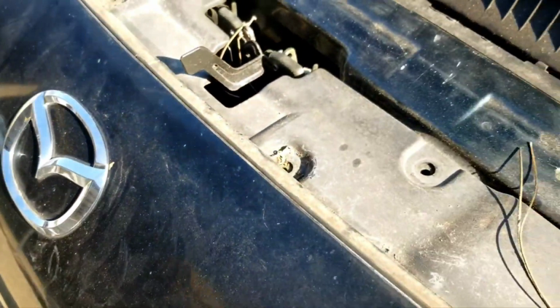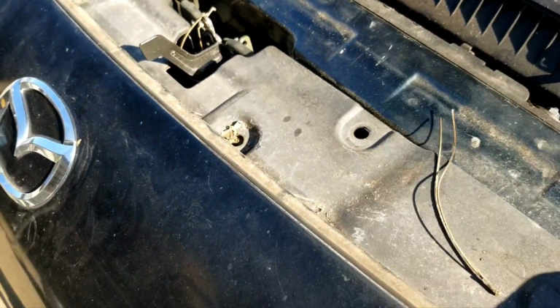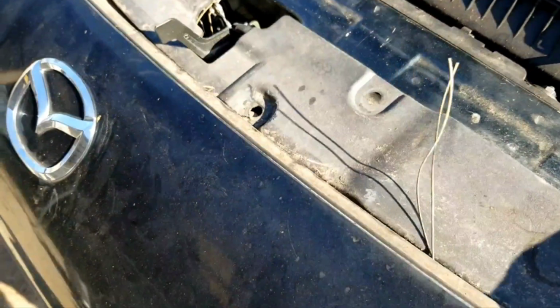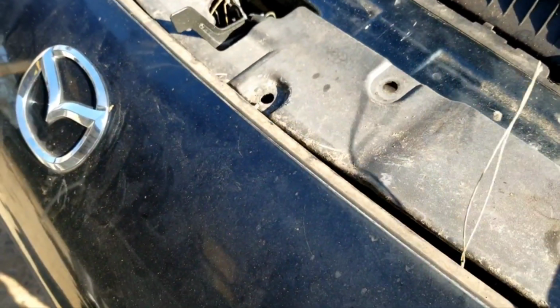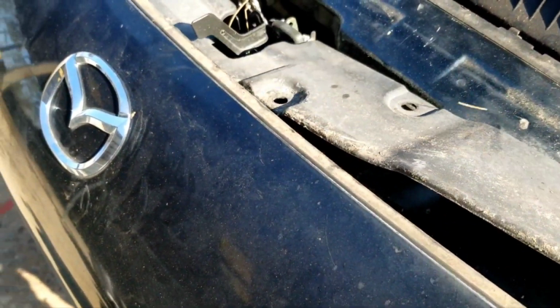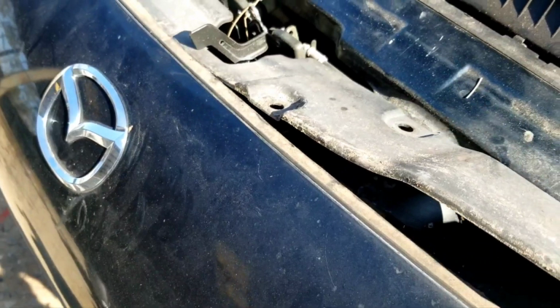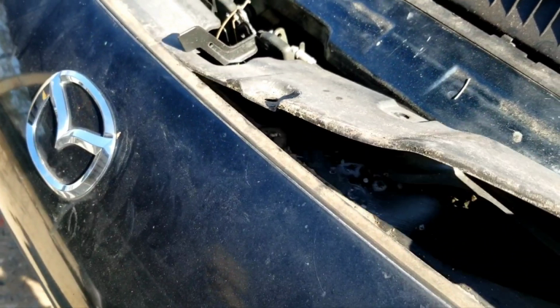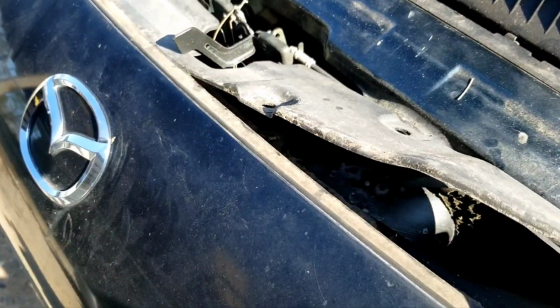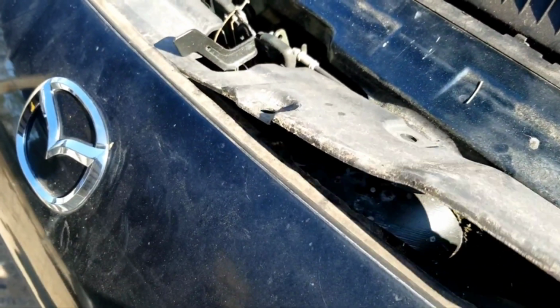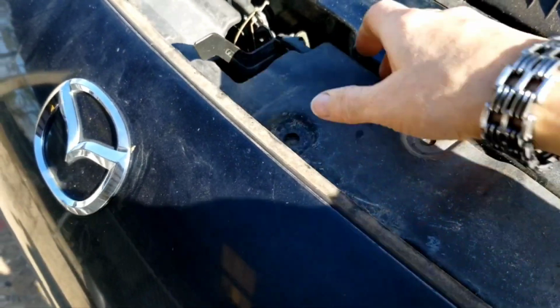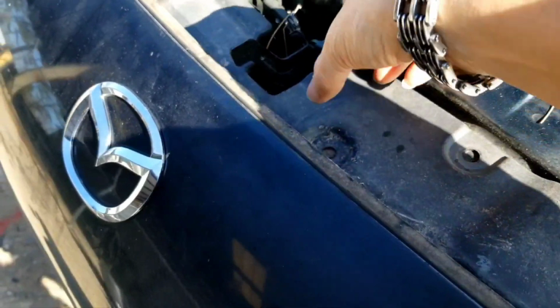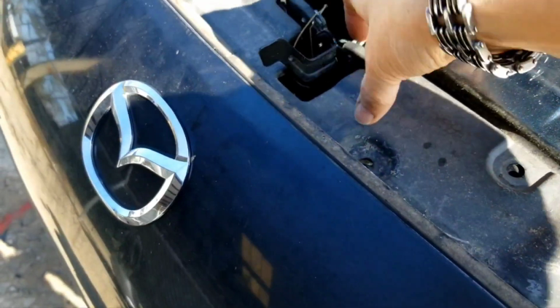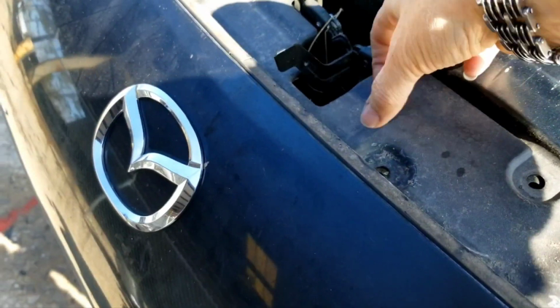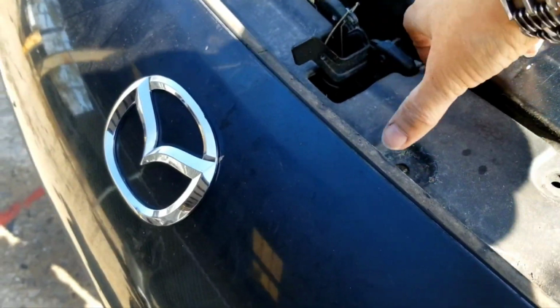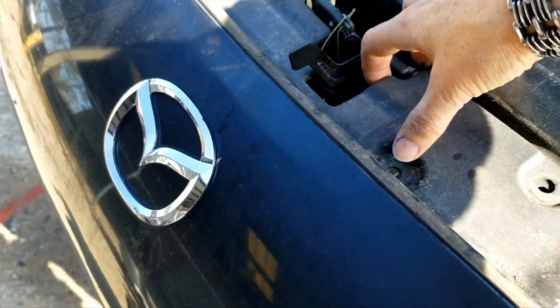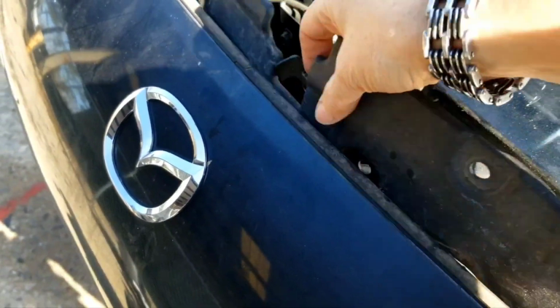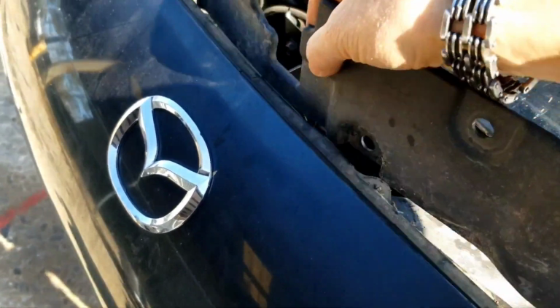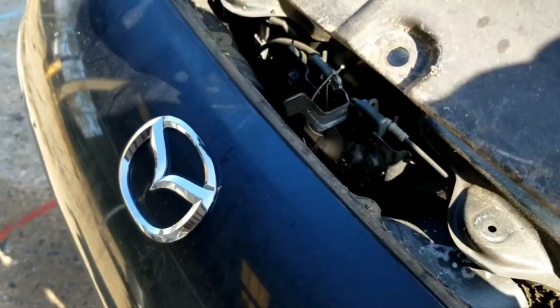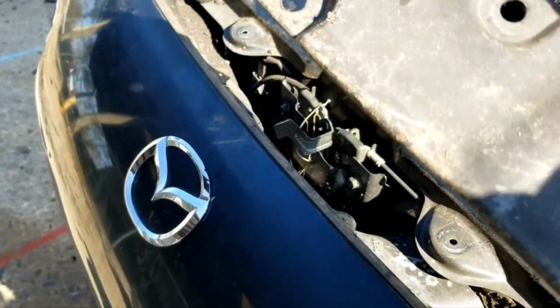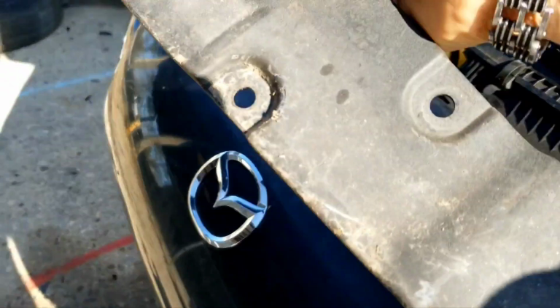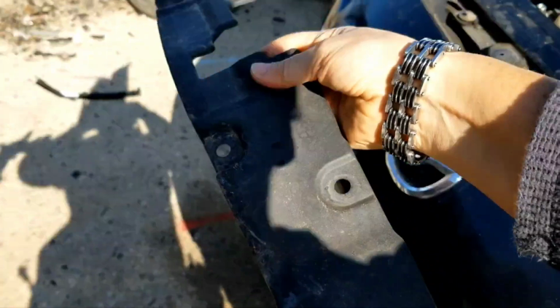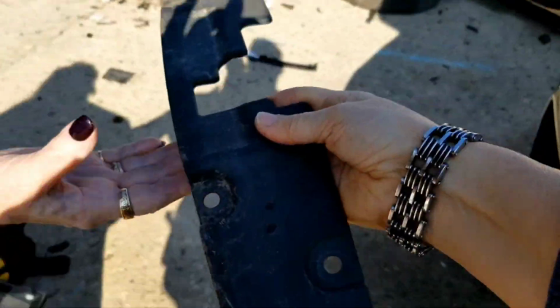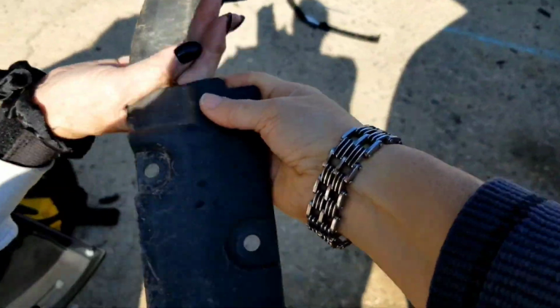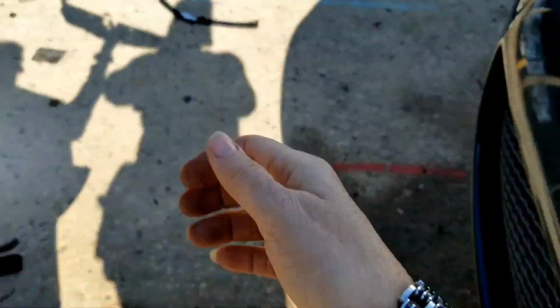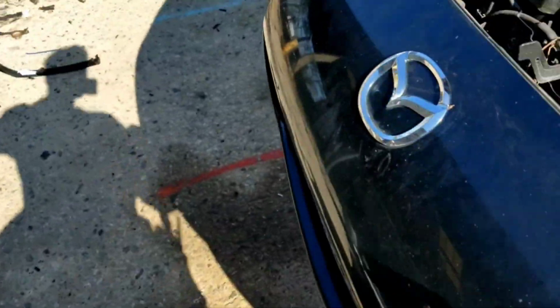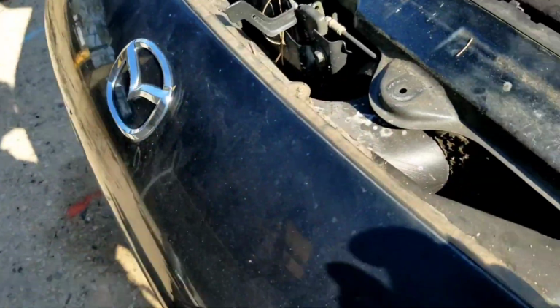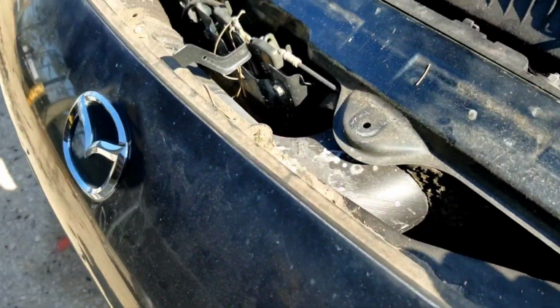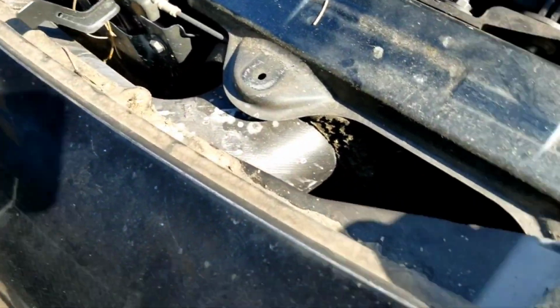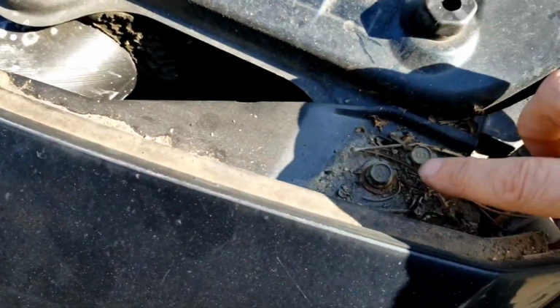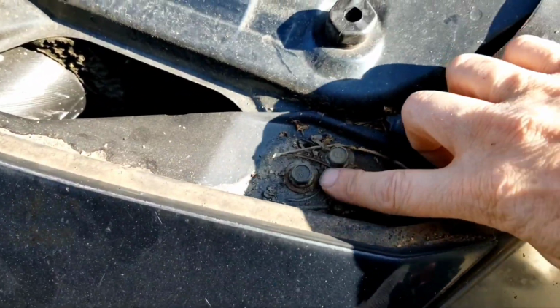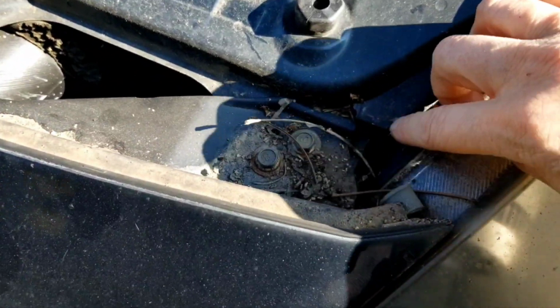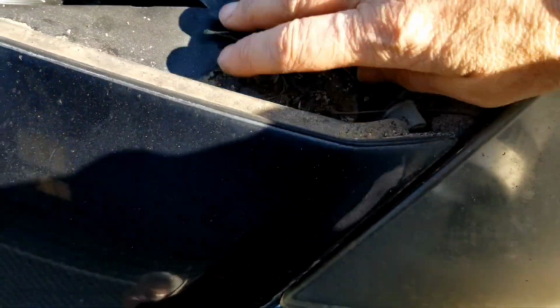I've never taken one of these apart, so I'm kind of learning as I go. I figured I might as well document it. There's this piece and then we get down to the meat.